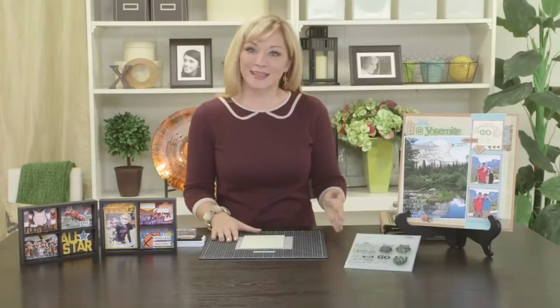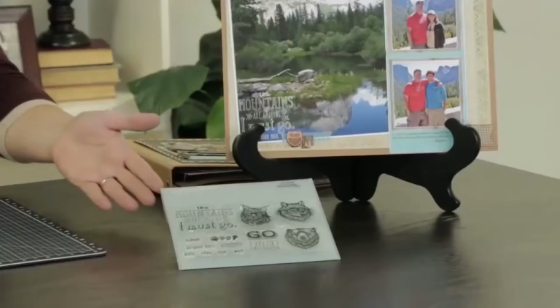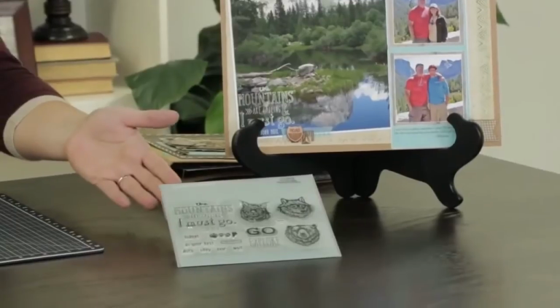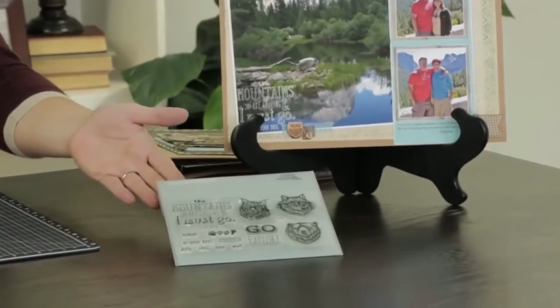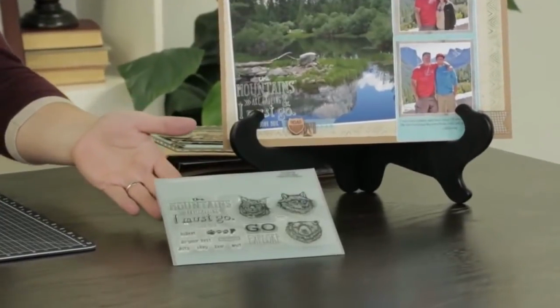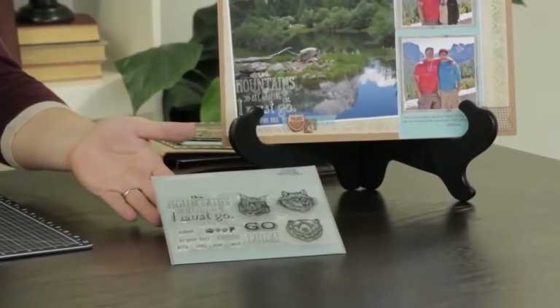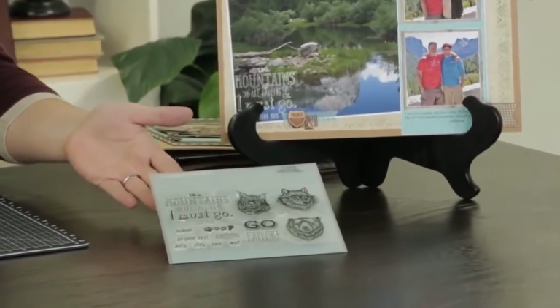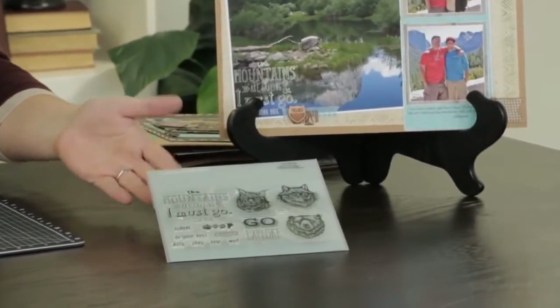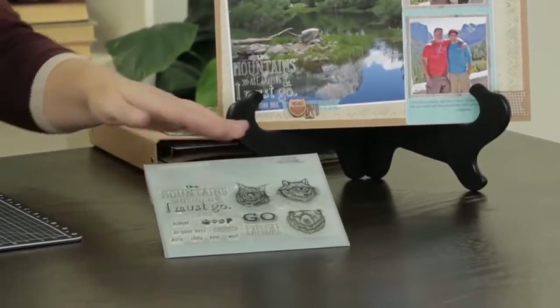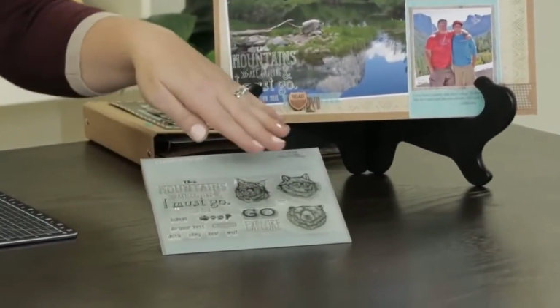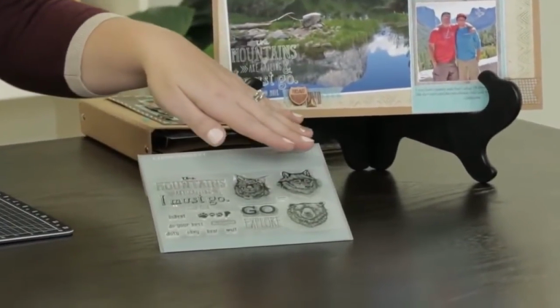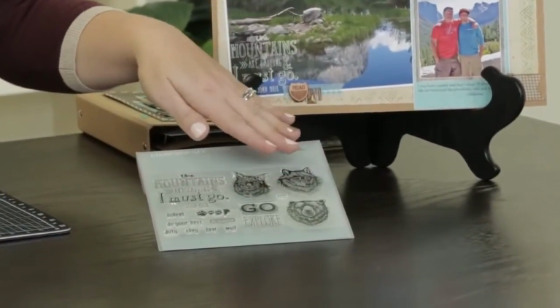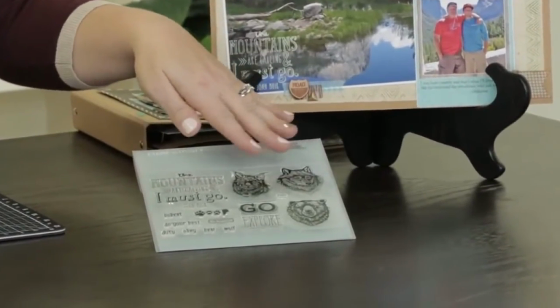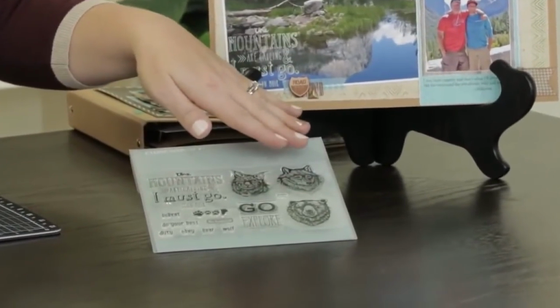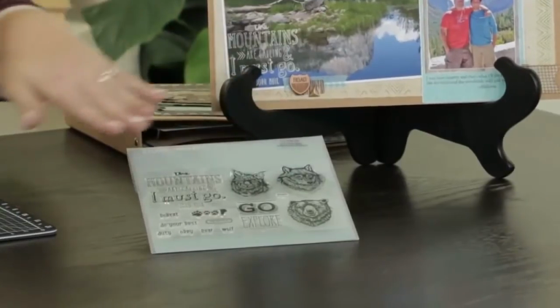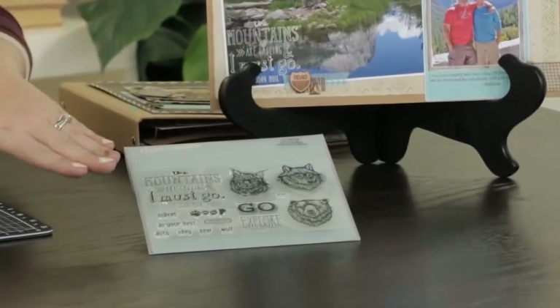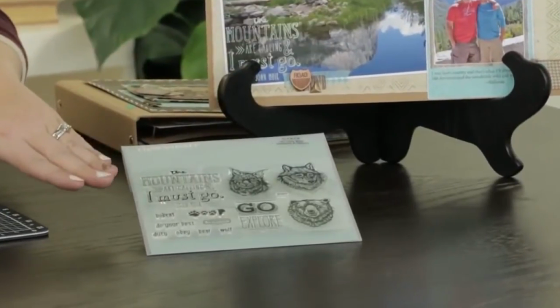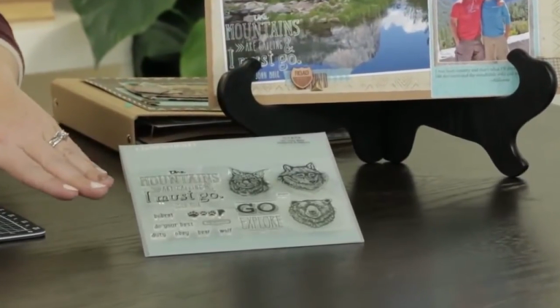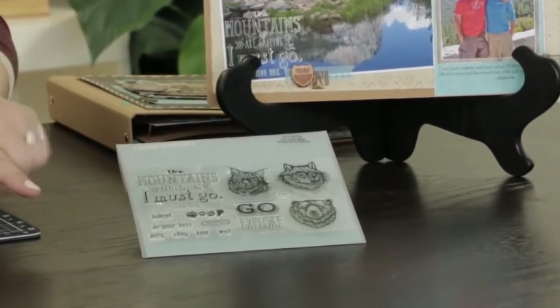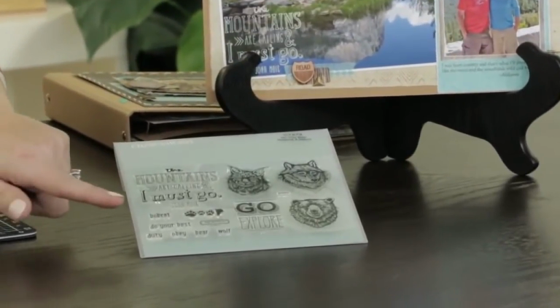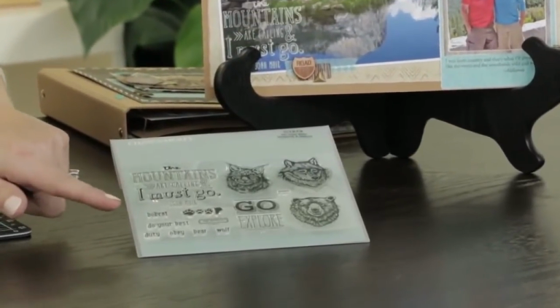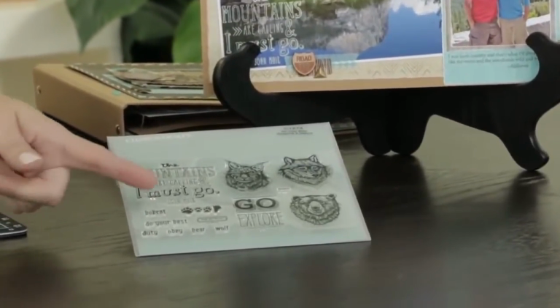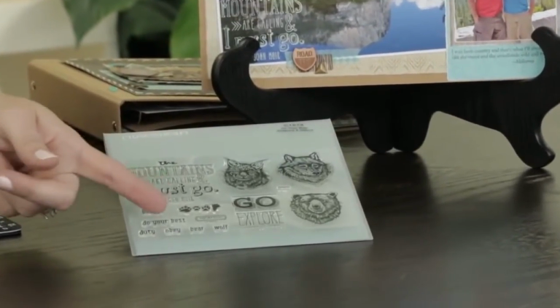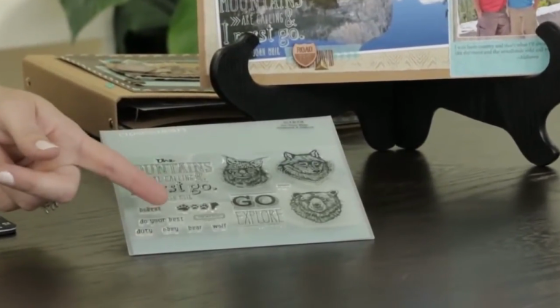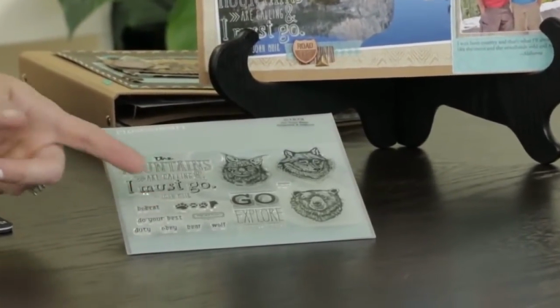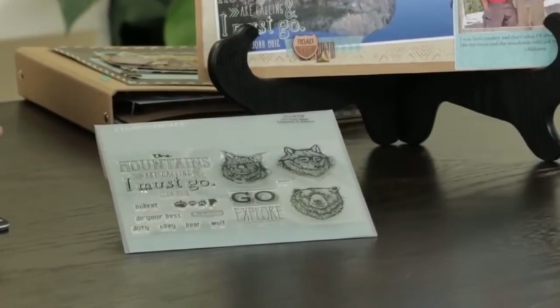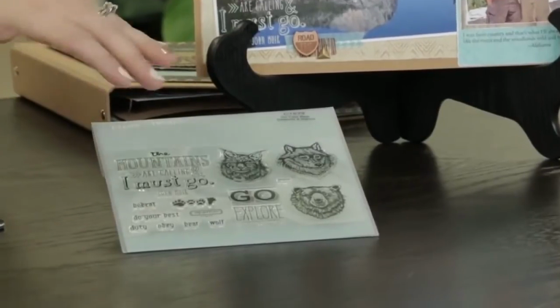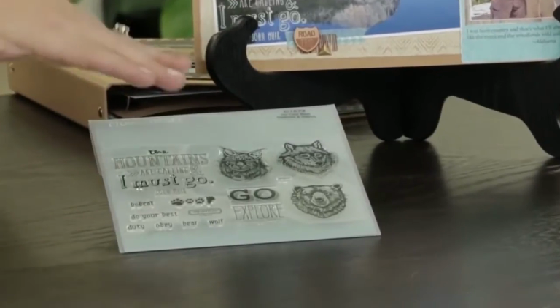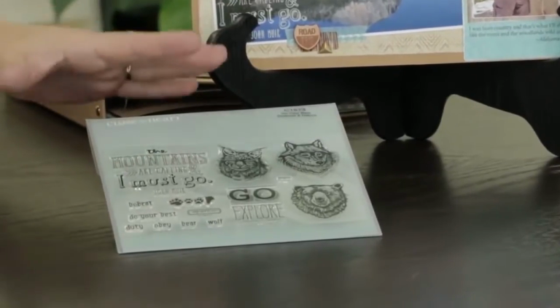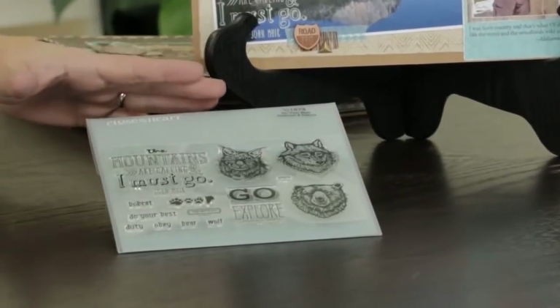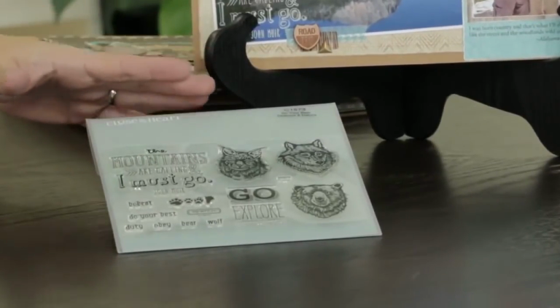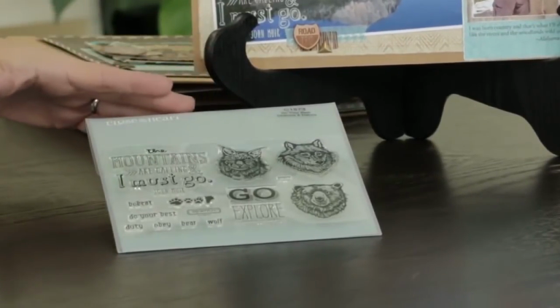Like this stamp set here — it's called Do Your Best. You'll see that it has a lot of different animal icons, and it's also got some great sentiments, some really small words, and some adorable little footprints. It's got a lot within one C size stamp set.